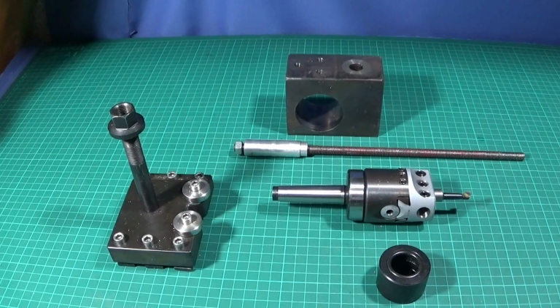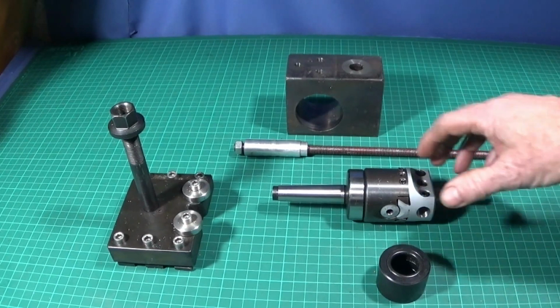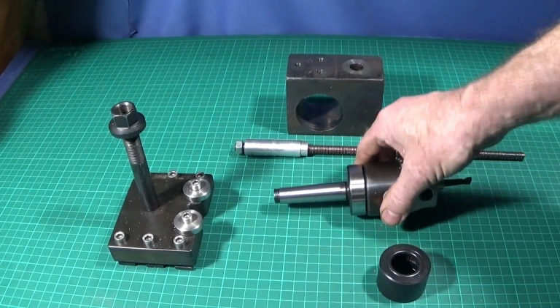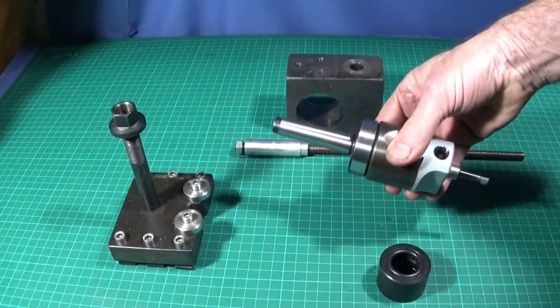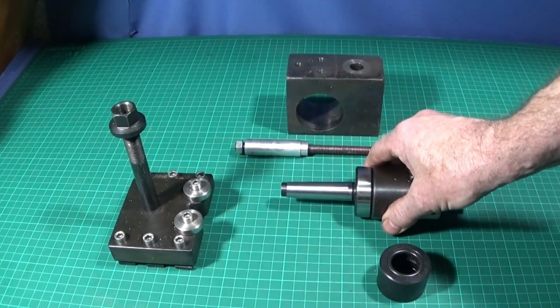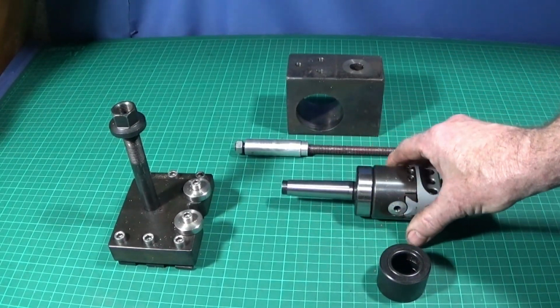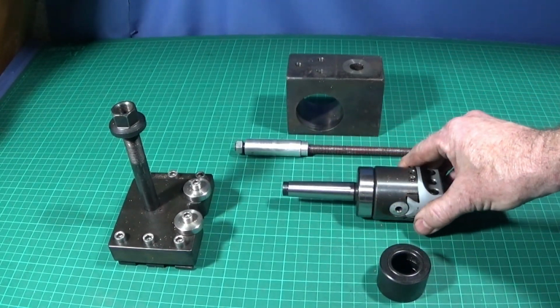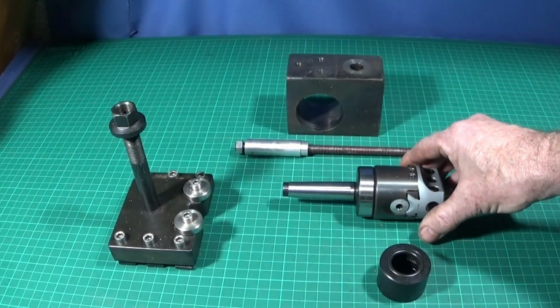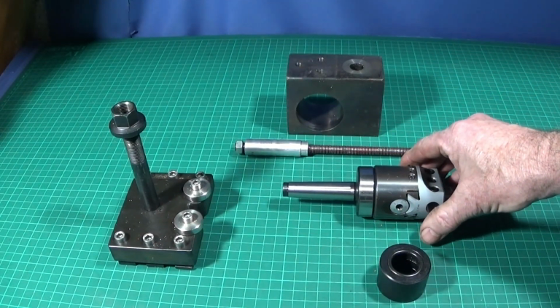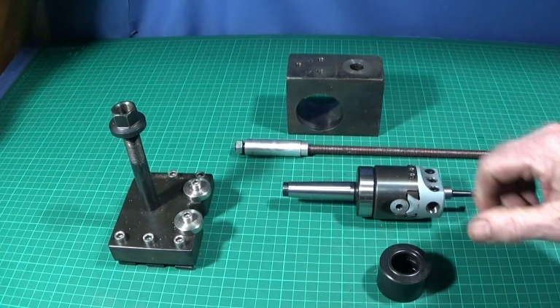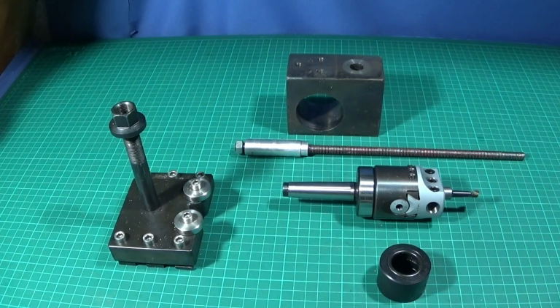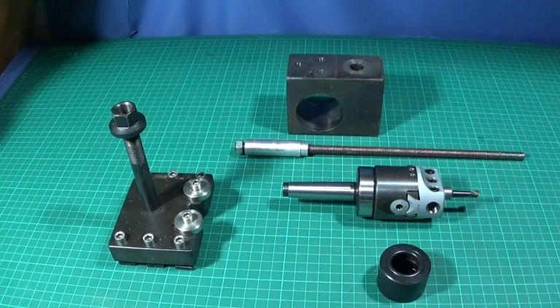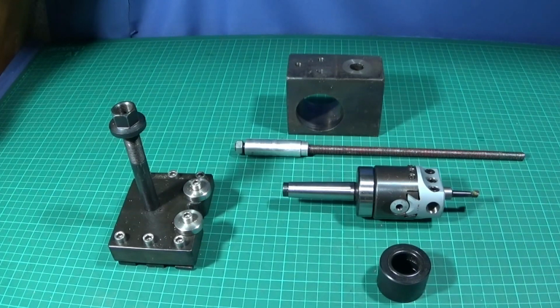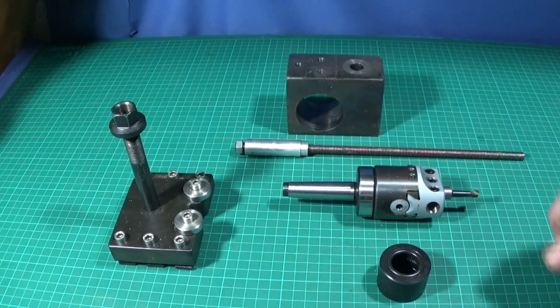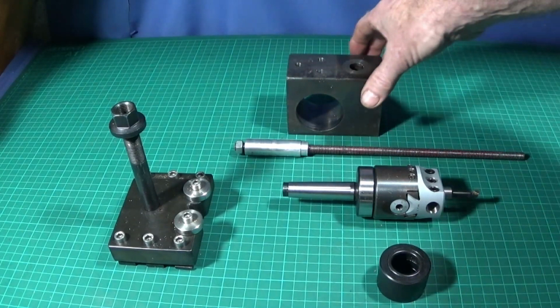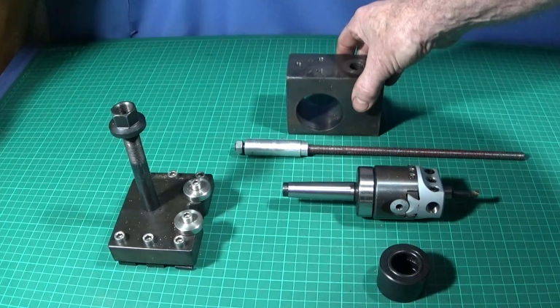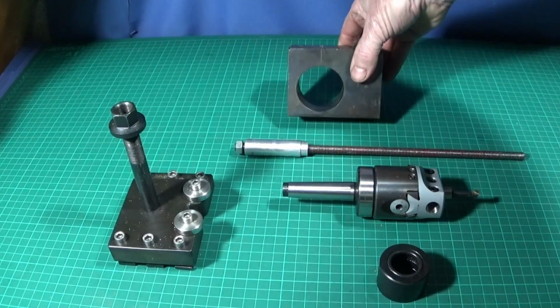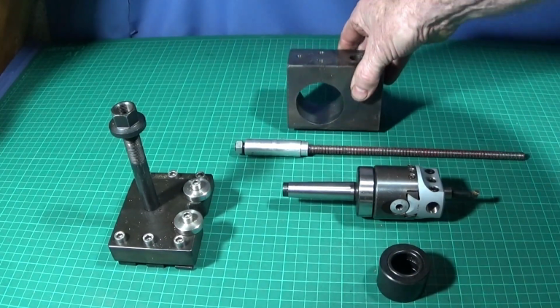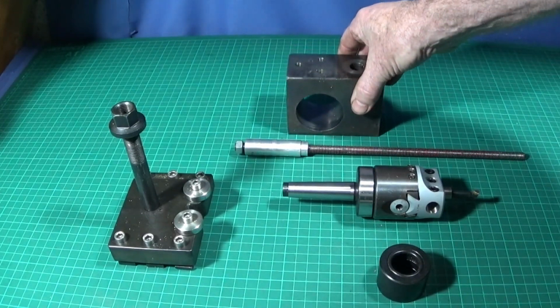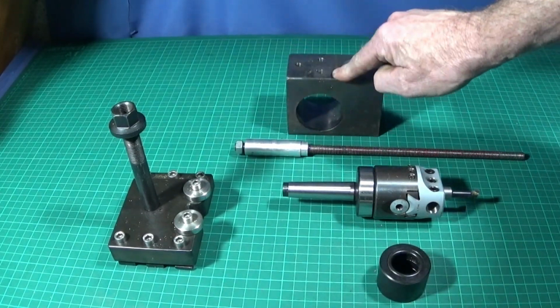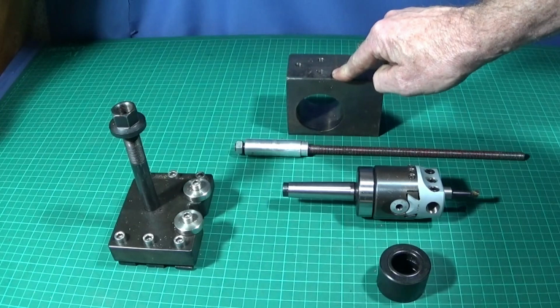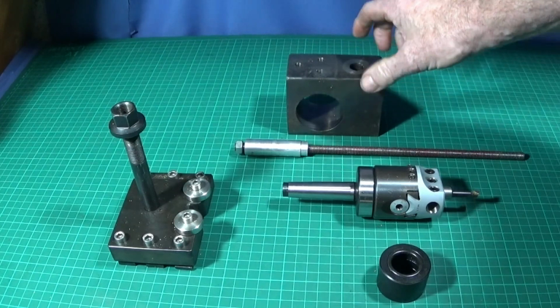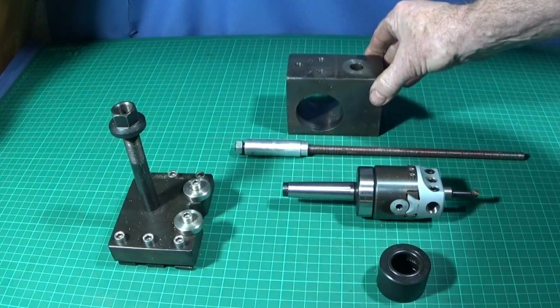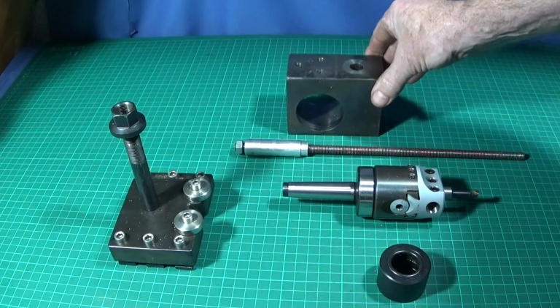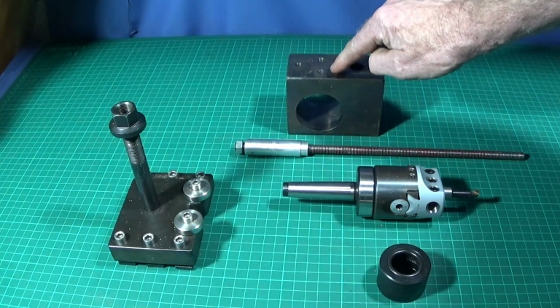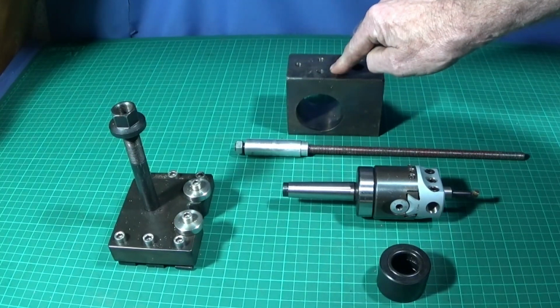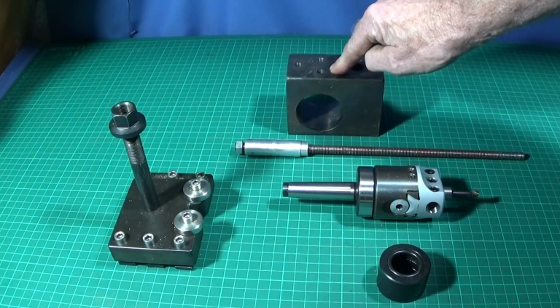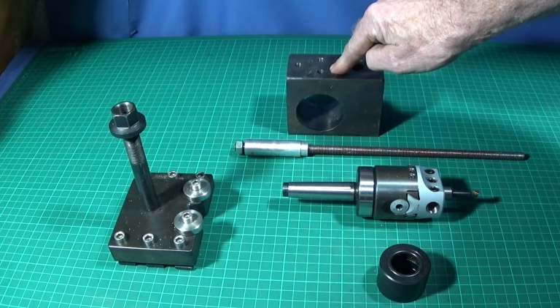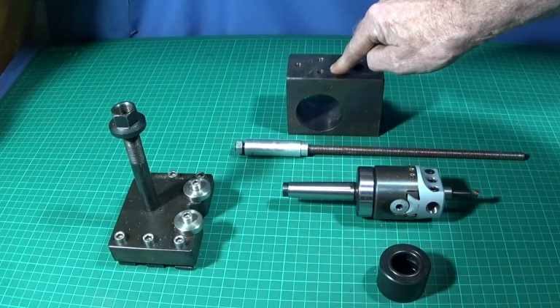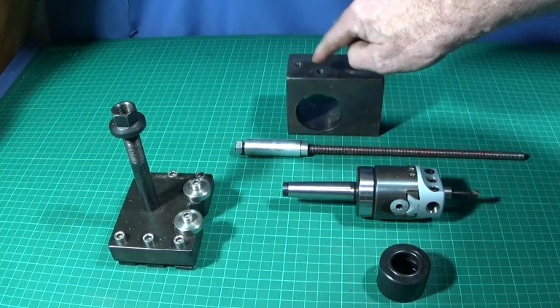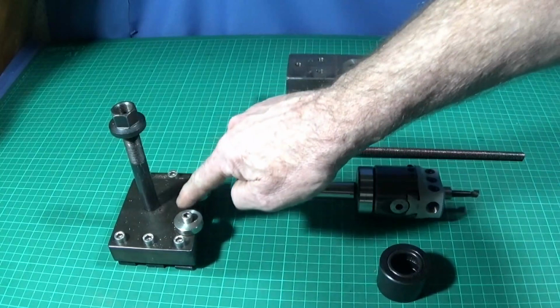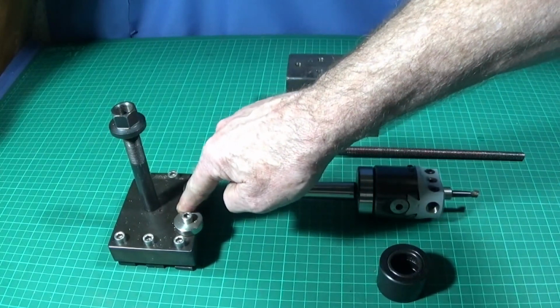So now I'm going to go out into the workshop and show you the setup and this one in use. At the end of the video you'll see a photograph after I had just finished this one and the method I used to get it on exact center height for my tool post block.